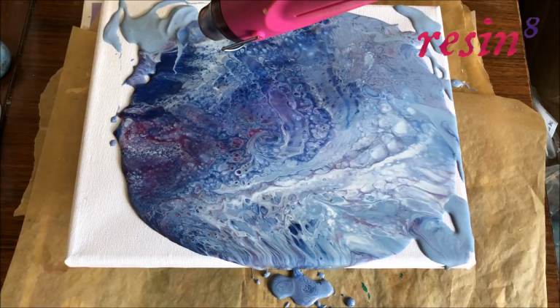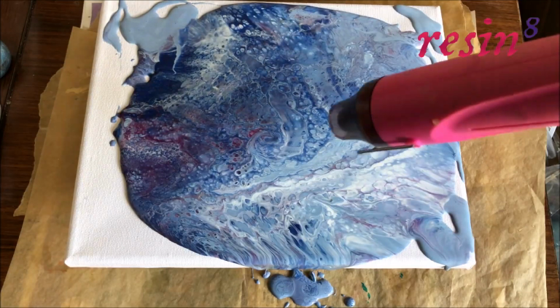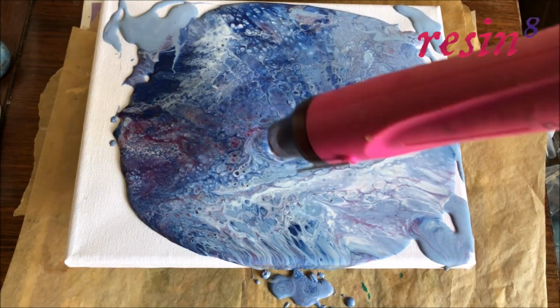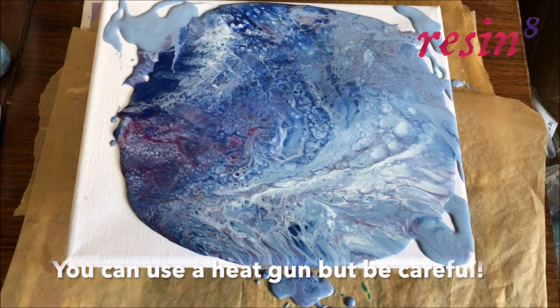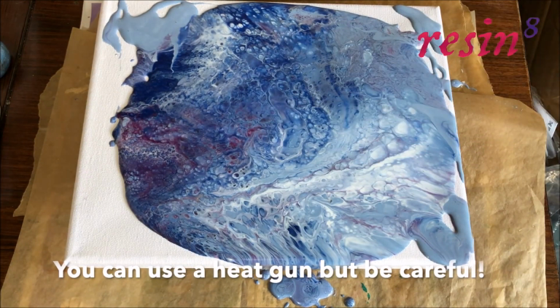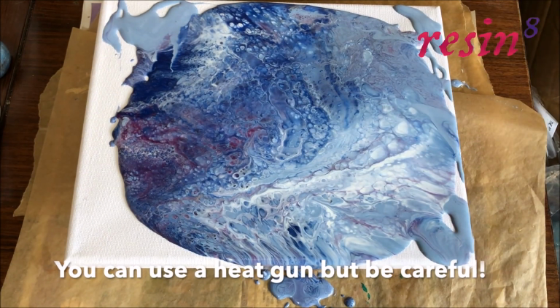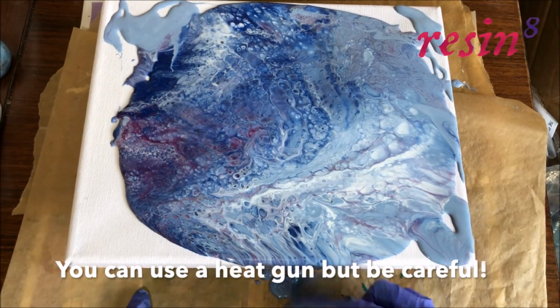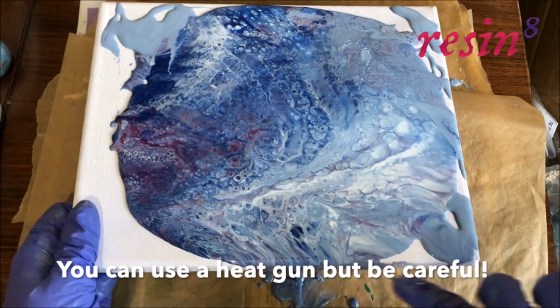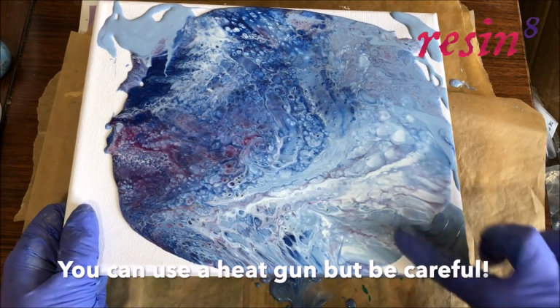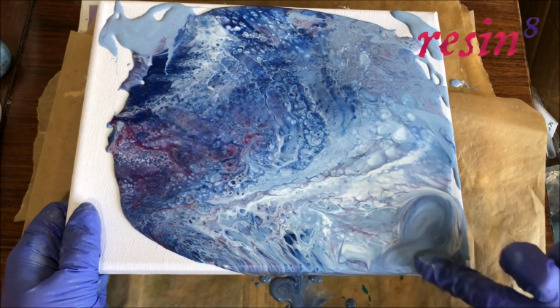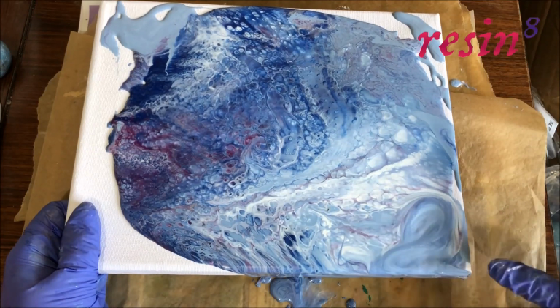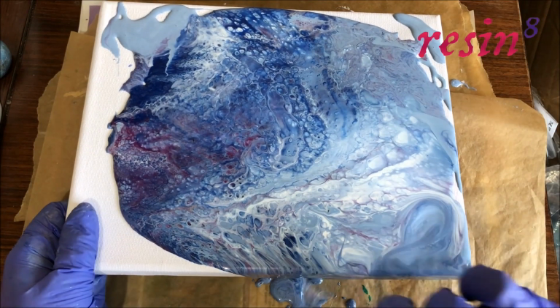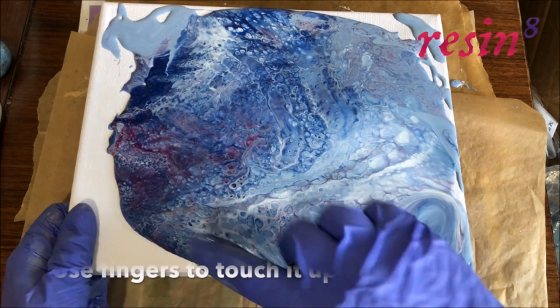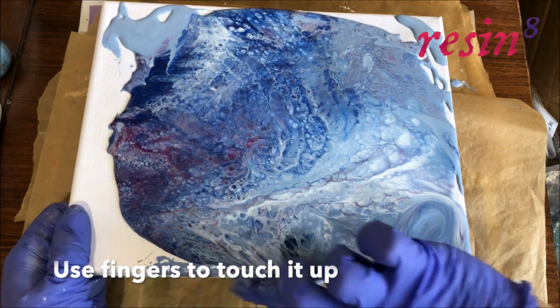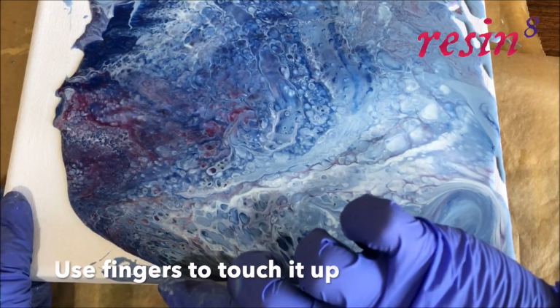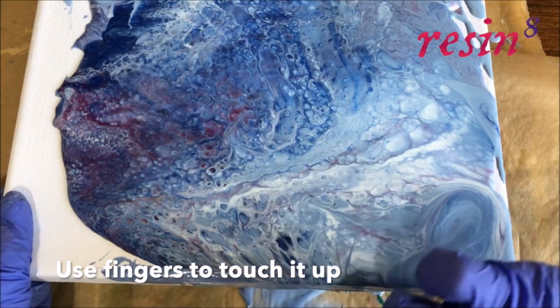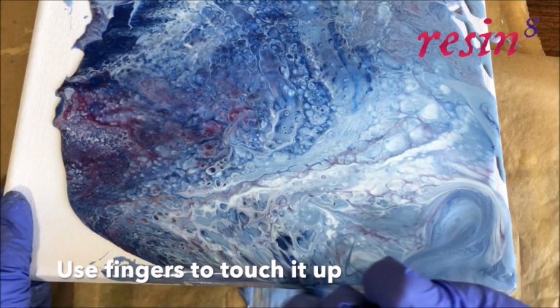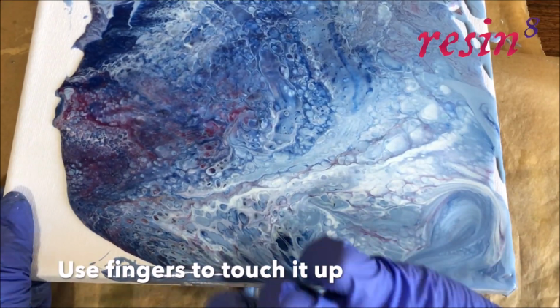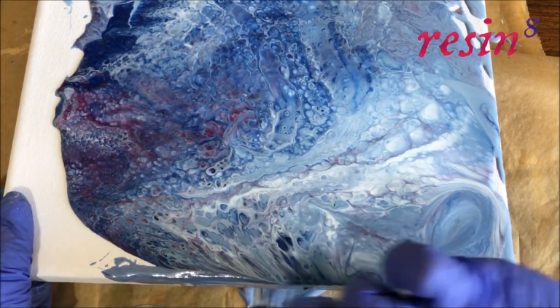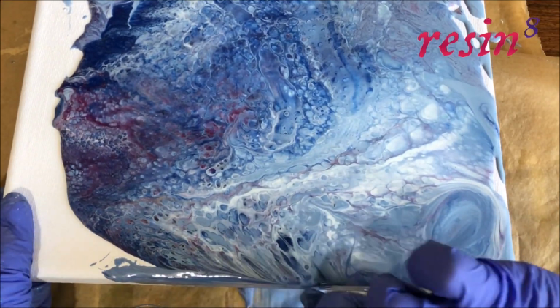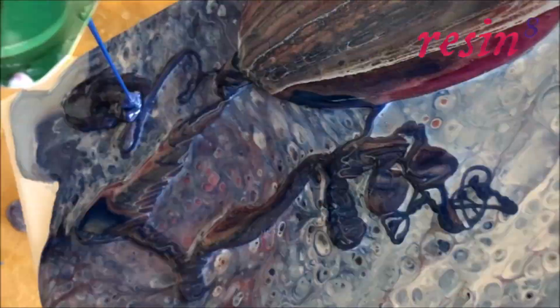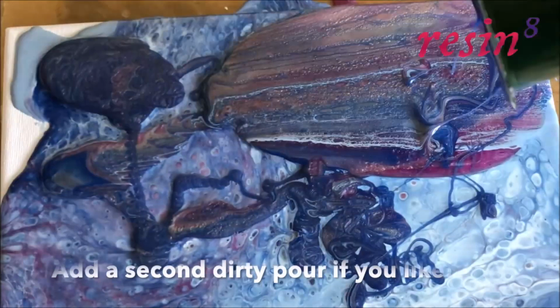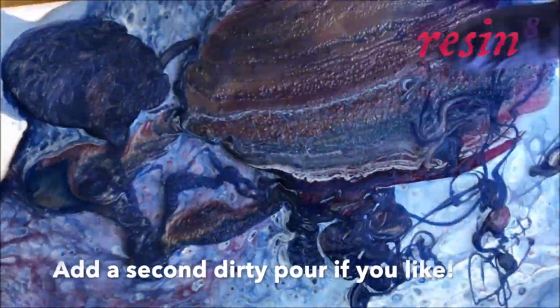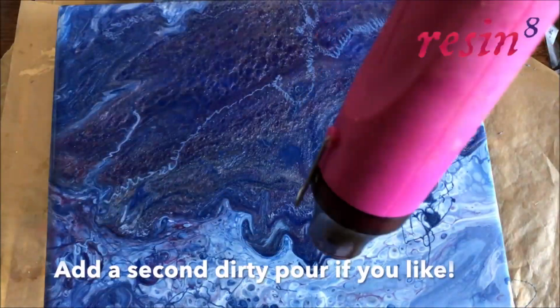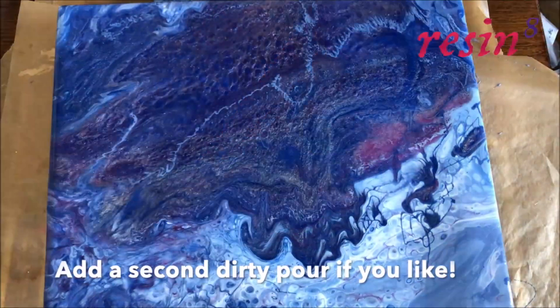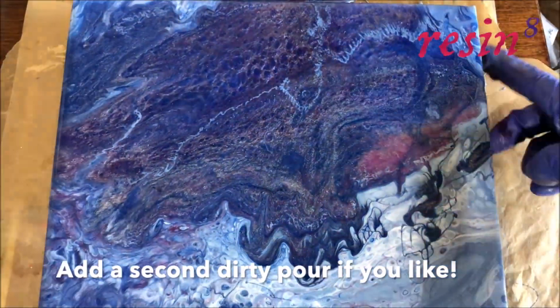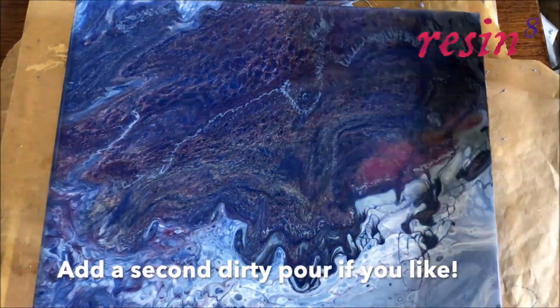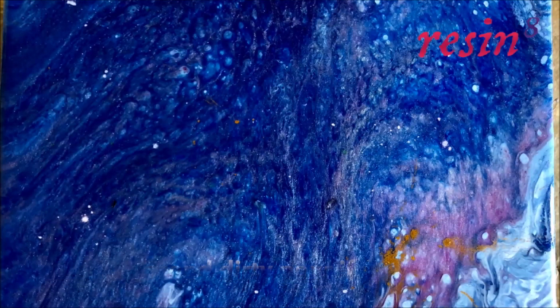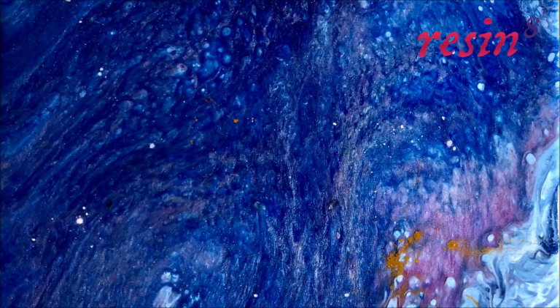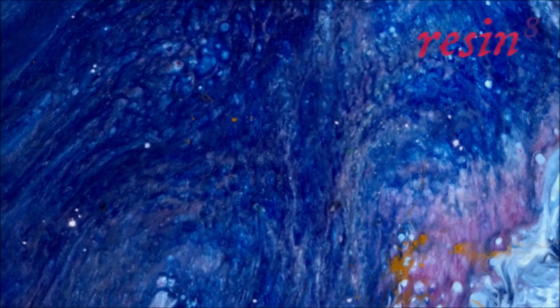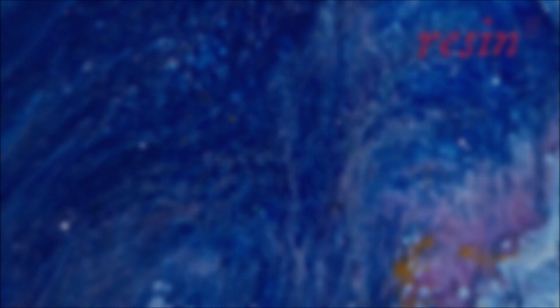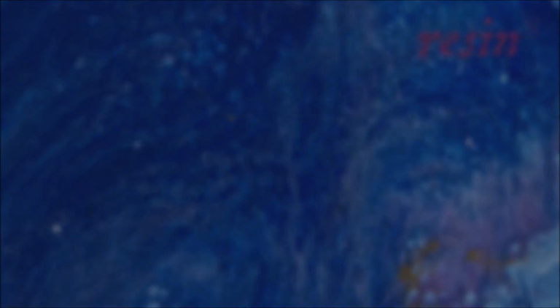Use a craft heat gun to encourage the cells and spread the resin, but don't thin it out too much. You can touch up any spaces using your fingers. If you like, you can quickly add a dirty pour second layer to your work until you're happy with the results.